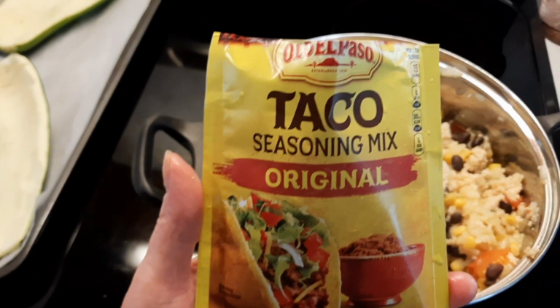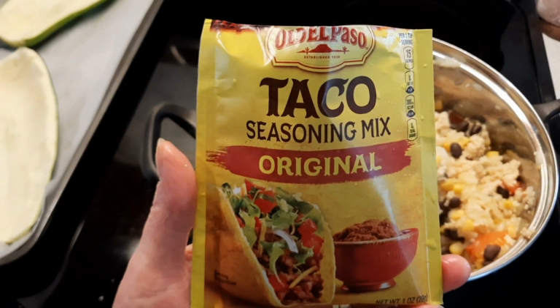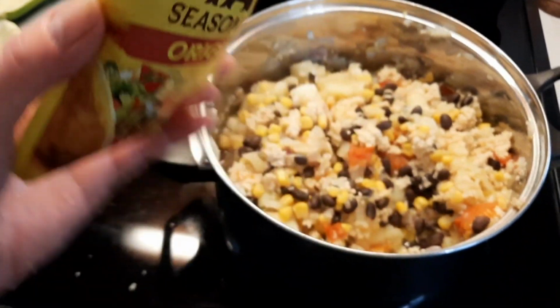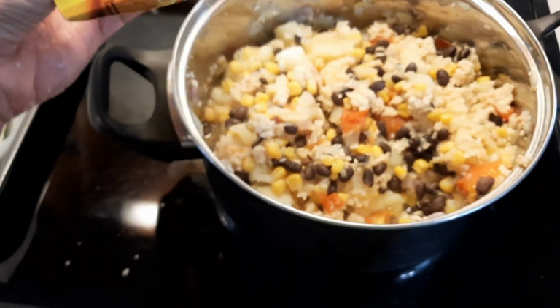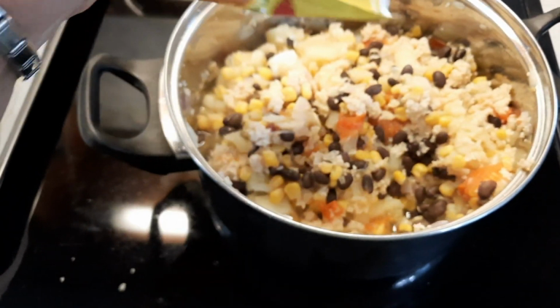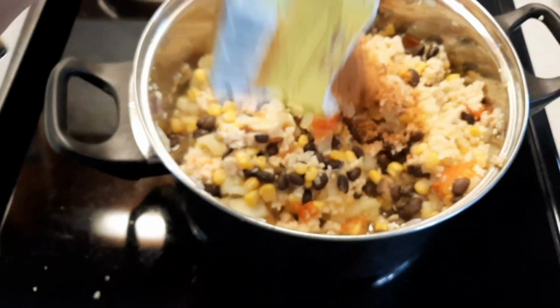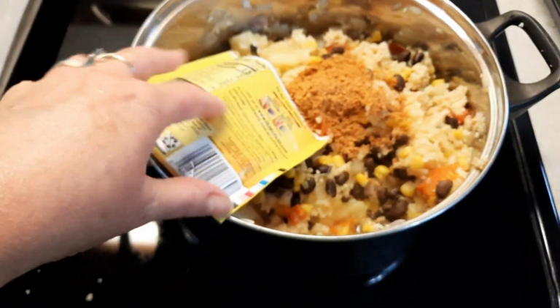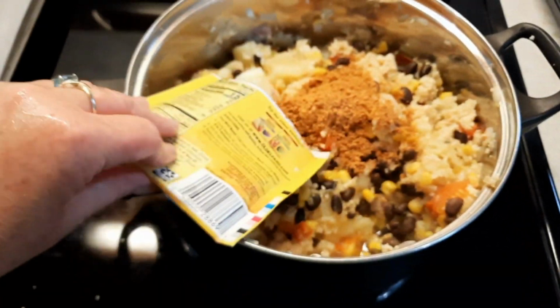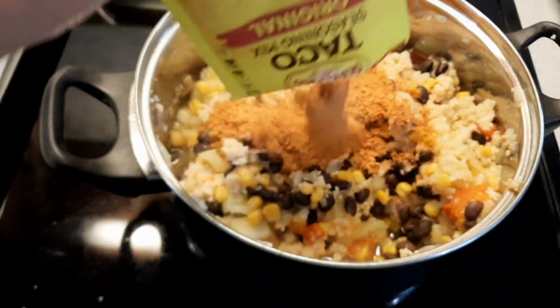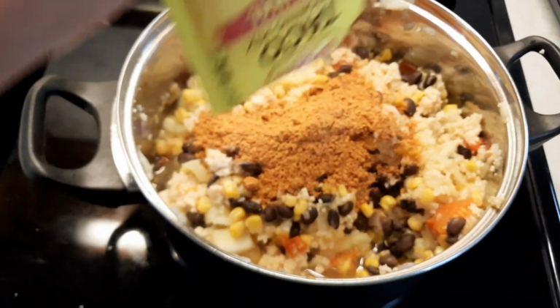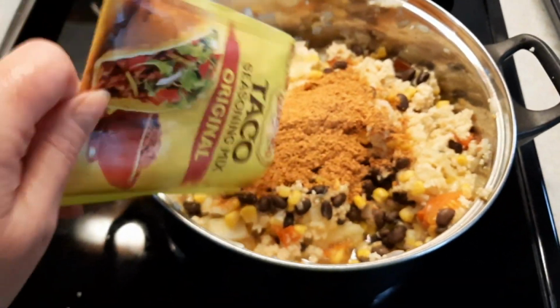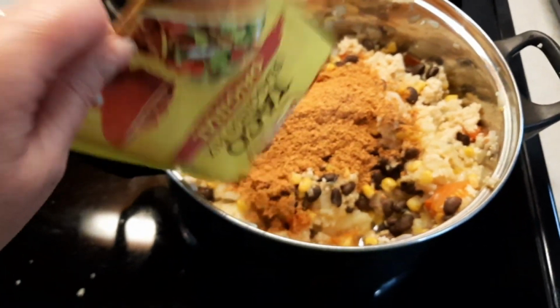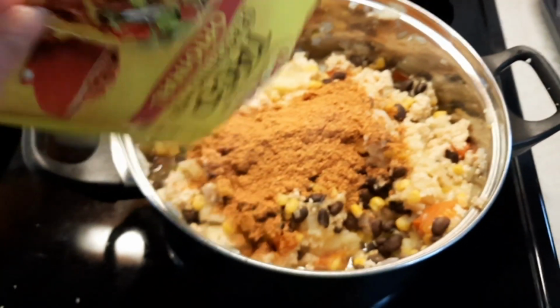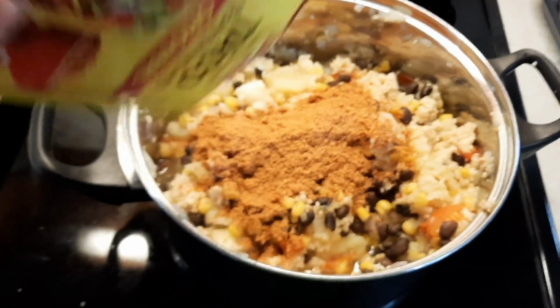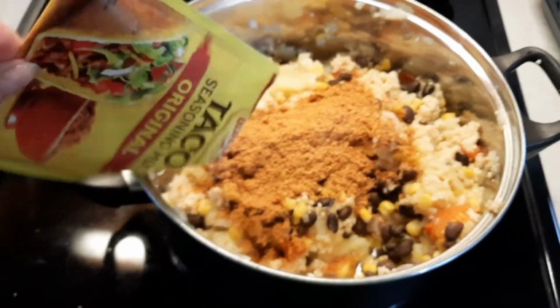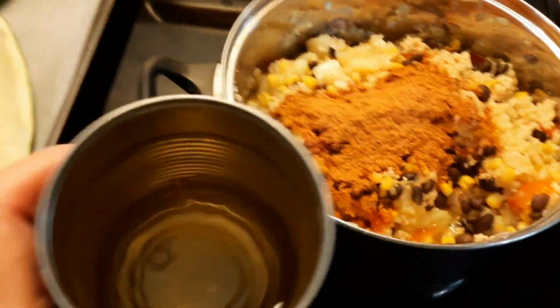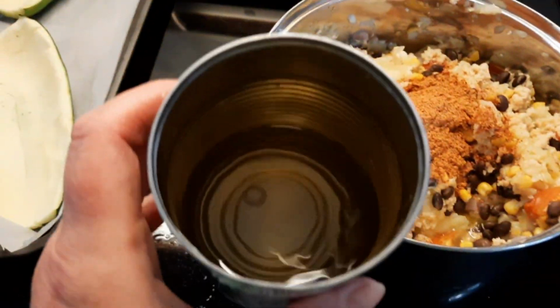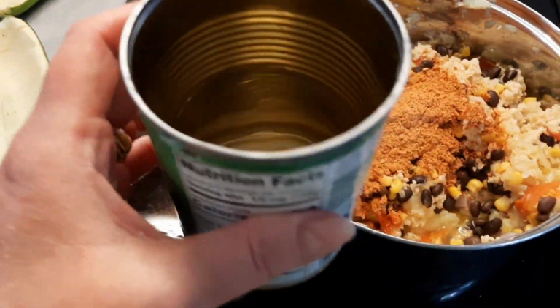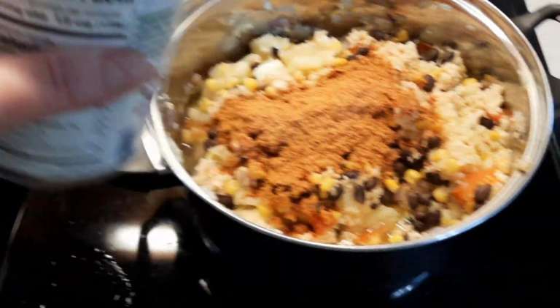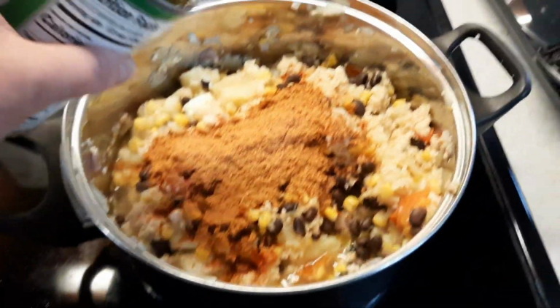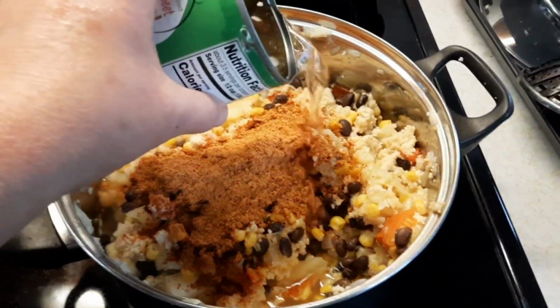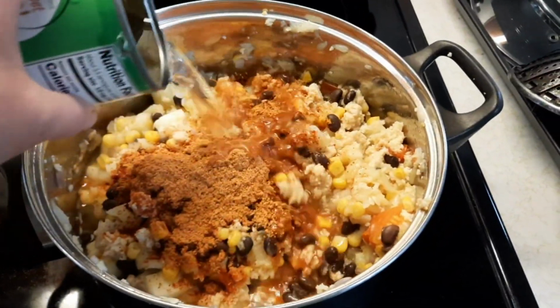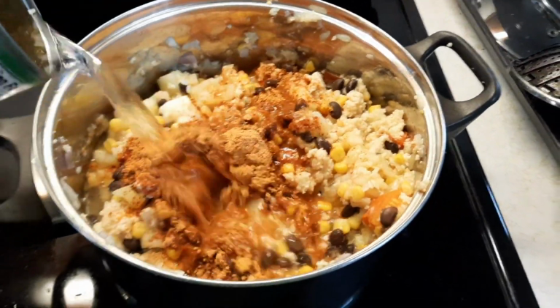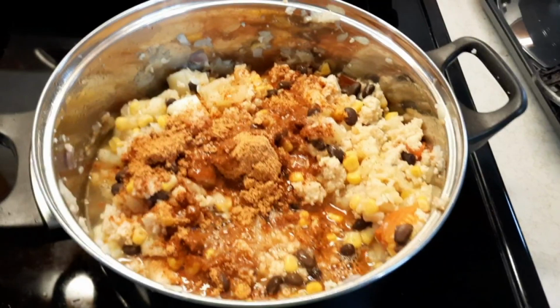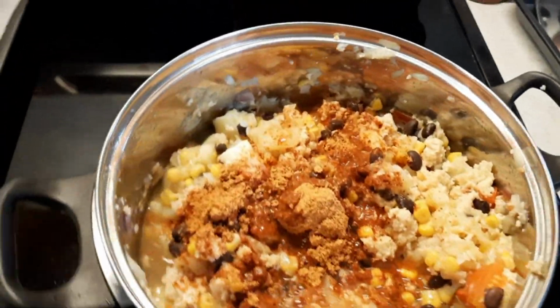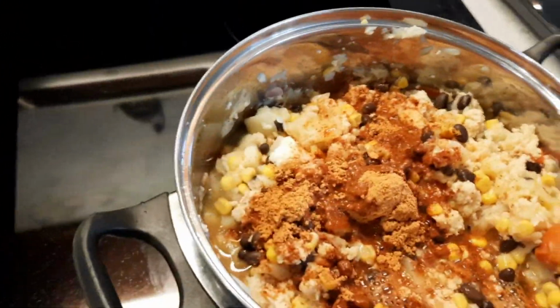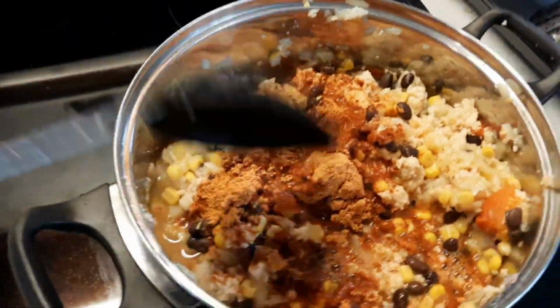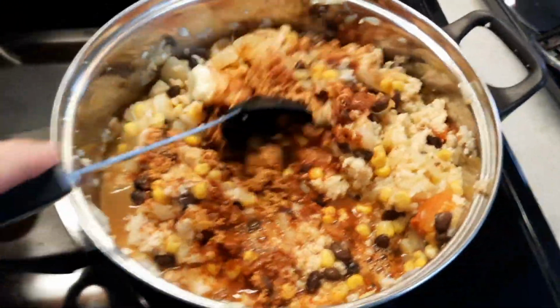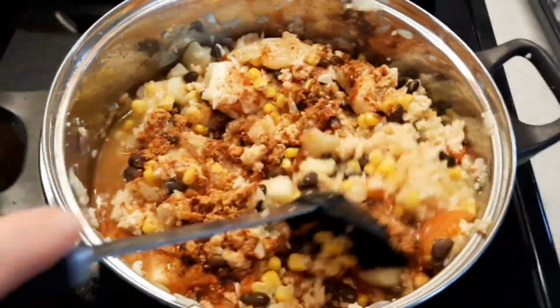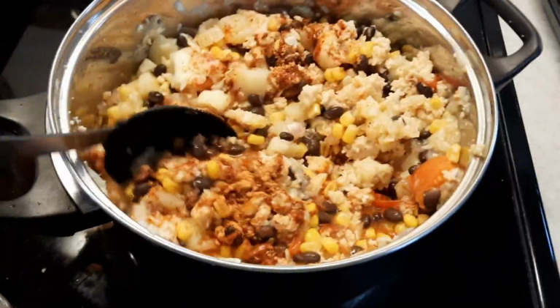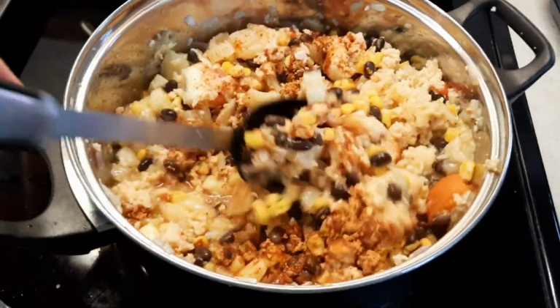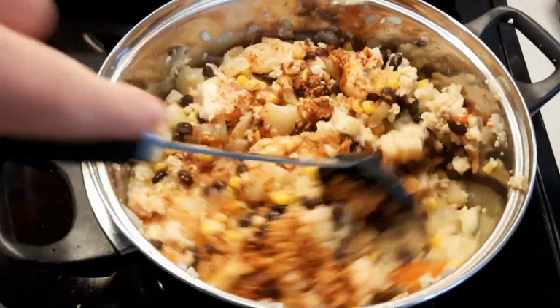Taco seasoning! I'm going to add a package of that right into the pot. And I've got some water — just going to add a little bit in there and let this cook through.